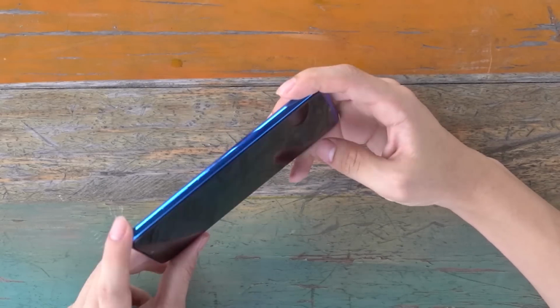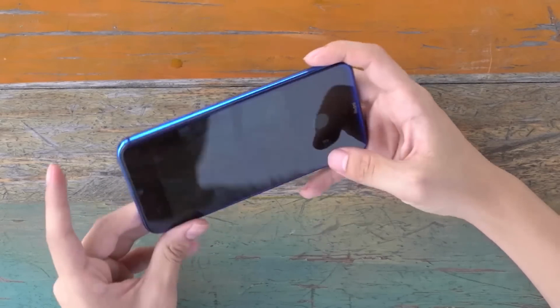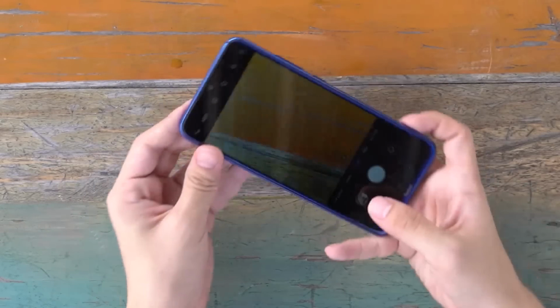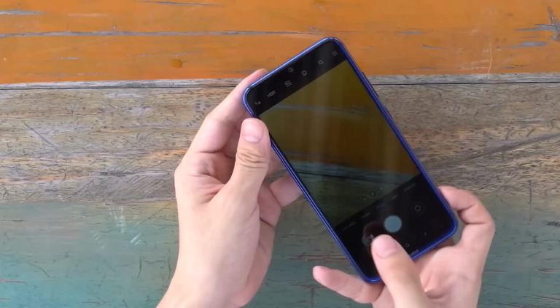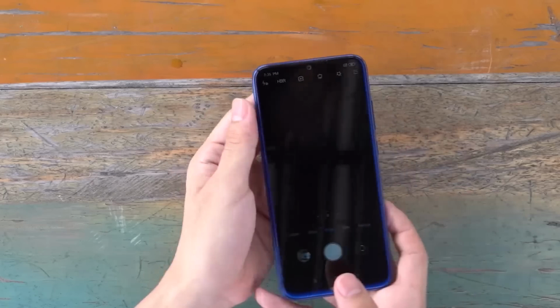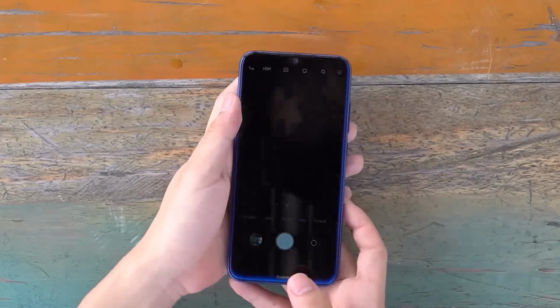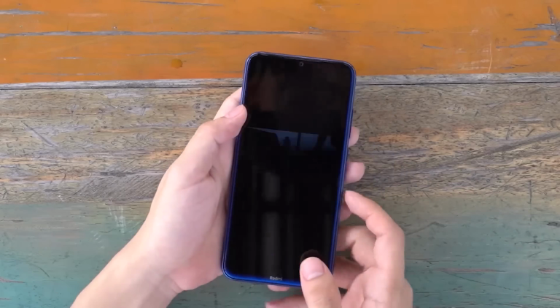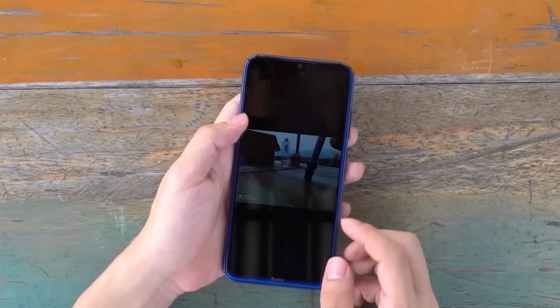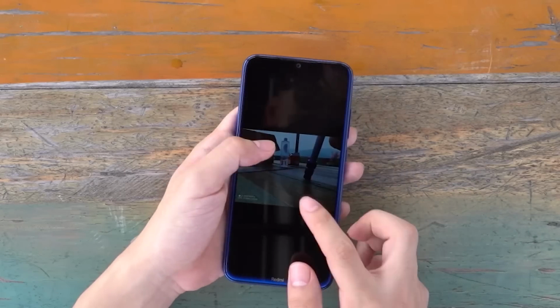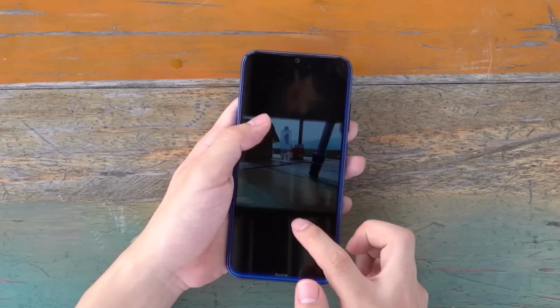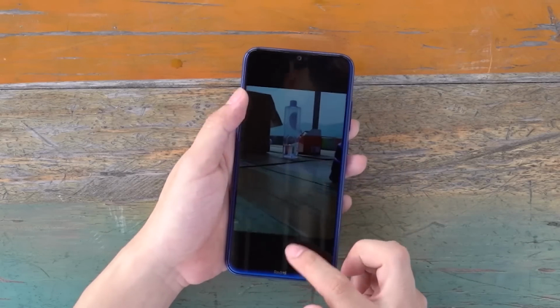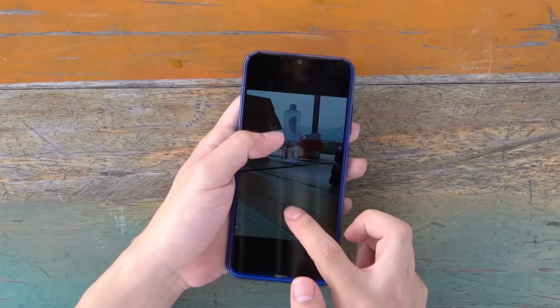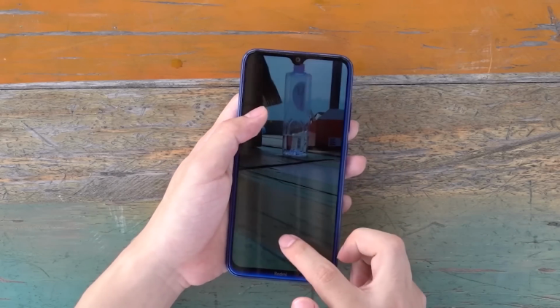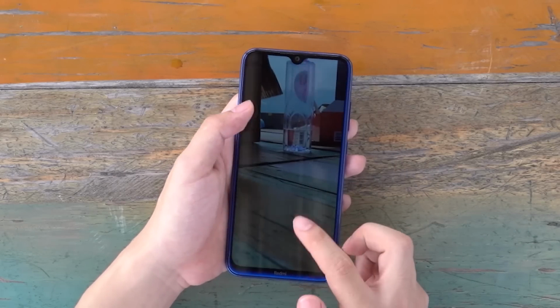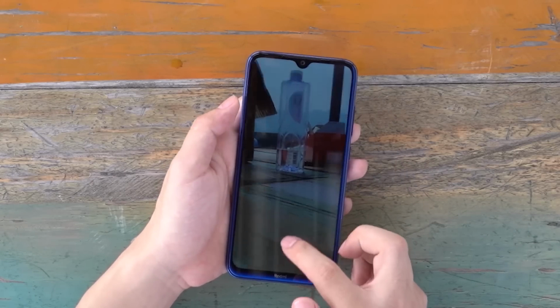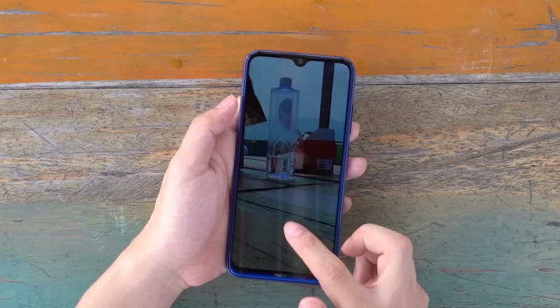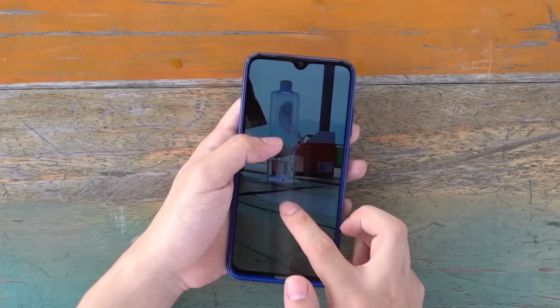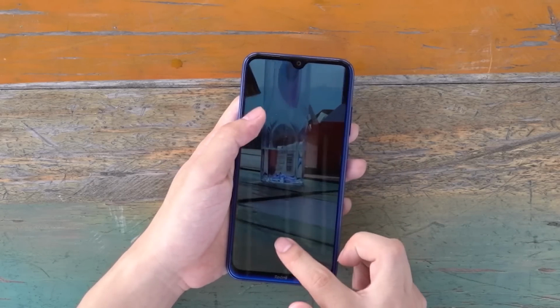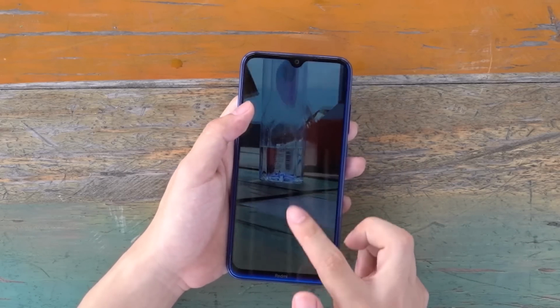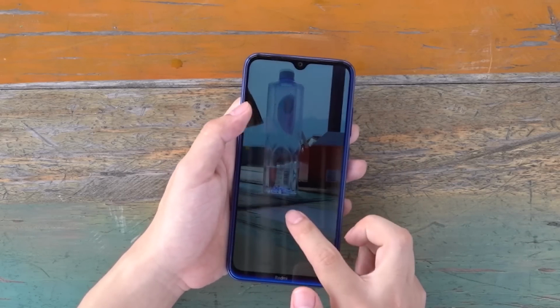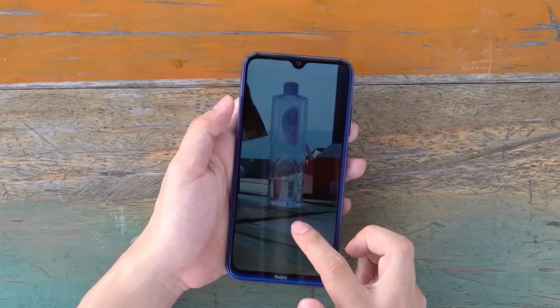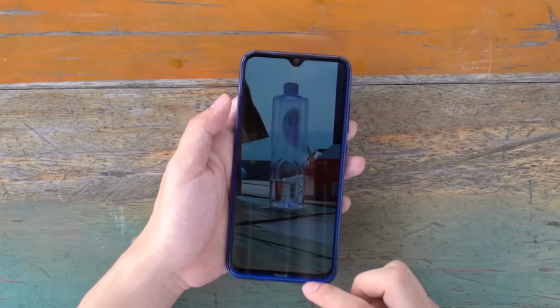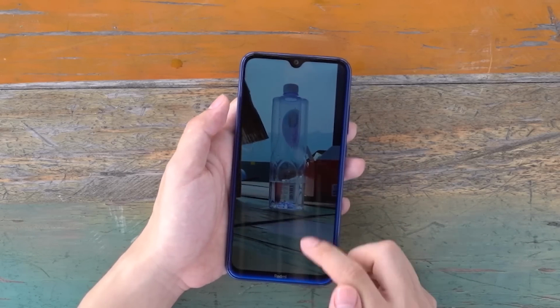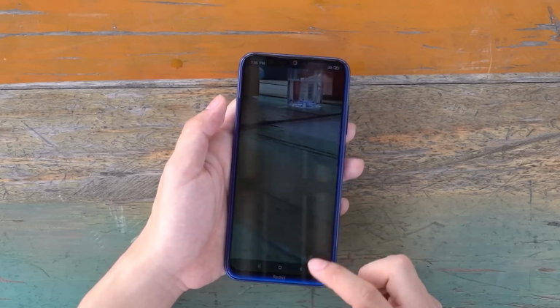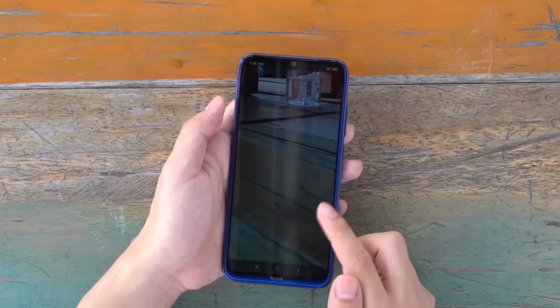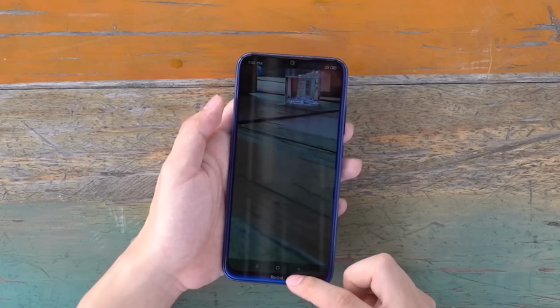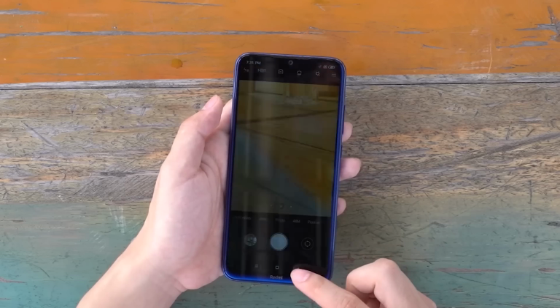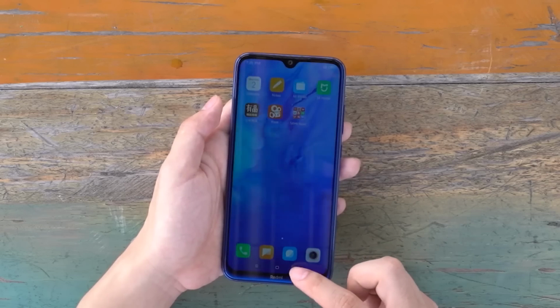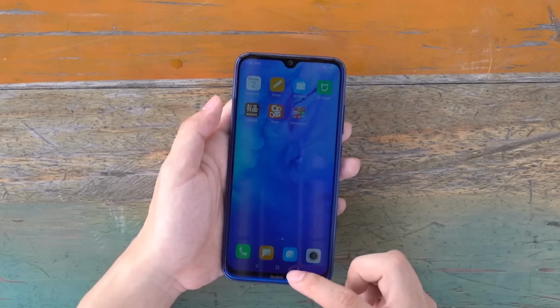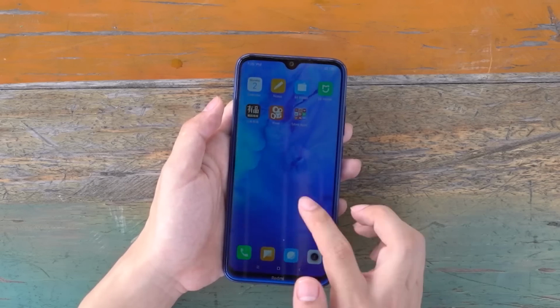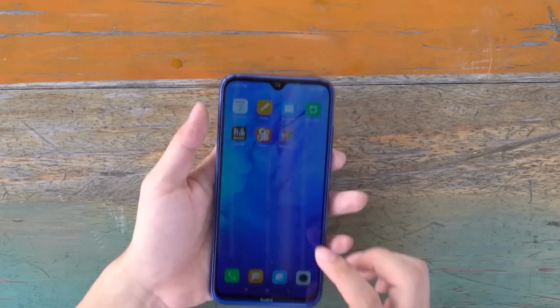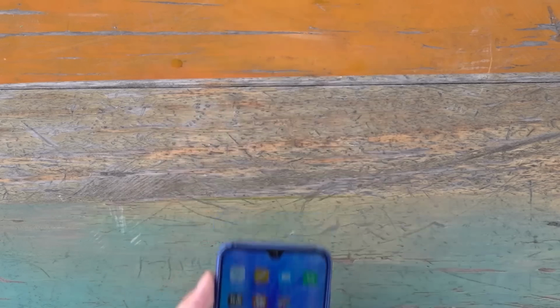As we all know, Redmi Note 7 has gained a lot of attention and achieved good results. How about the waterproofing performance of the new generation of Redmi Note 8? Let's have a look.